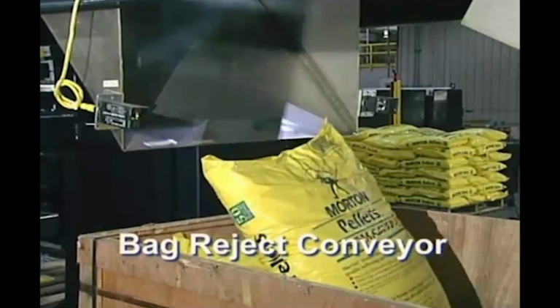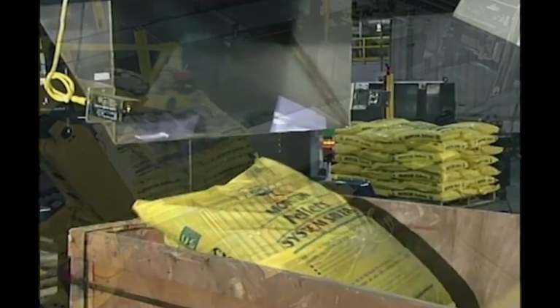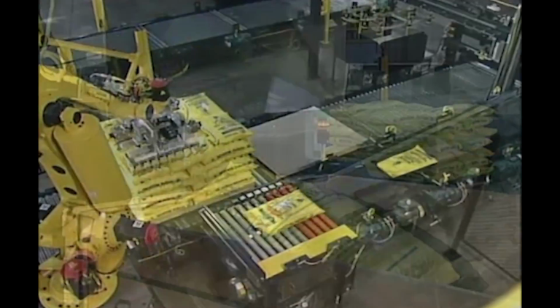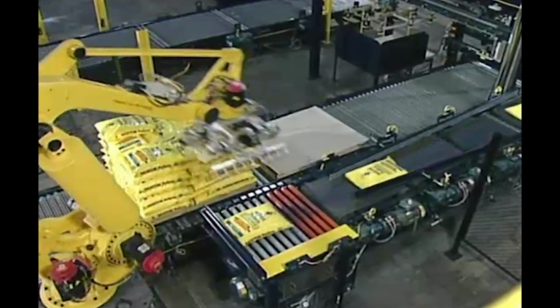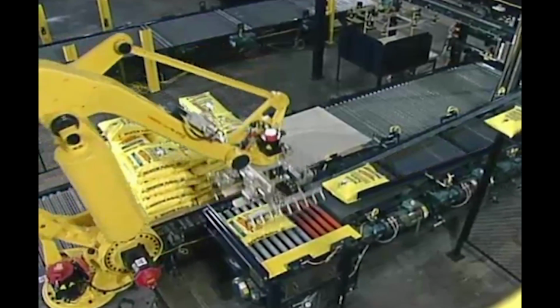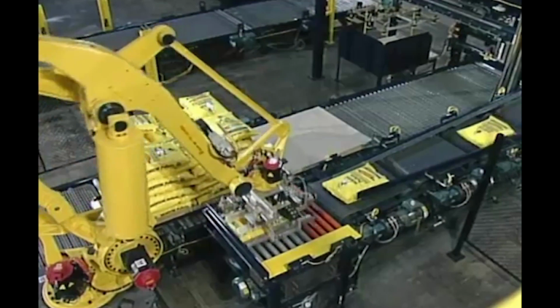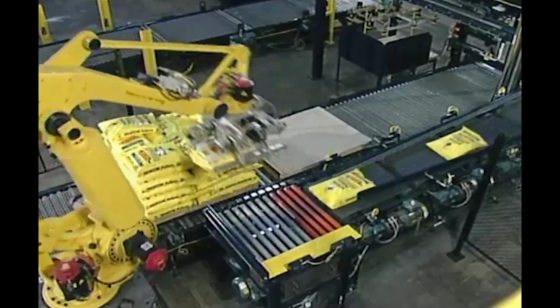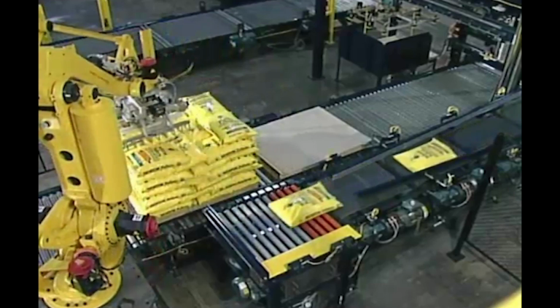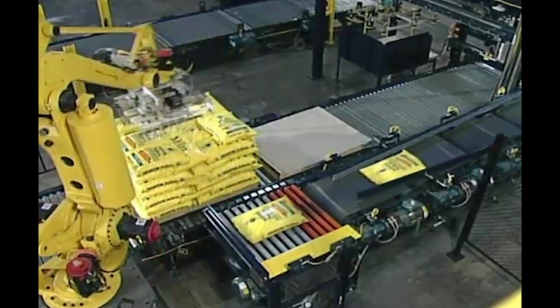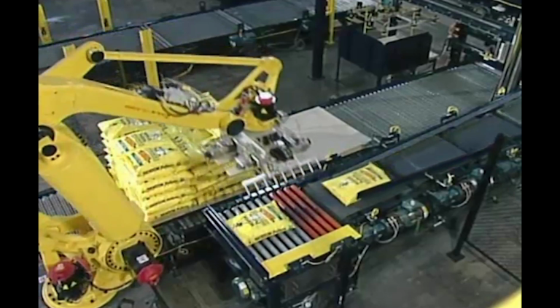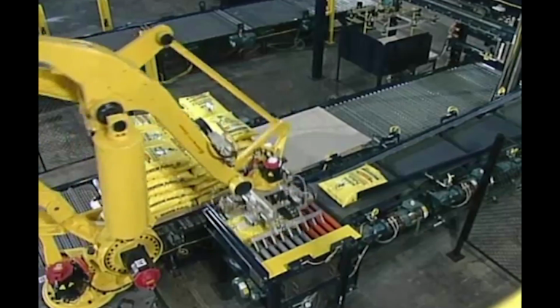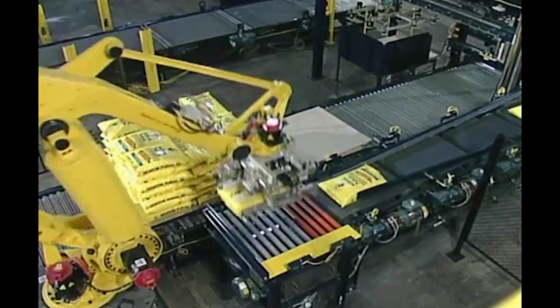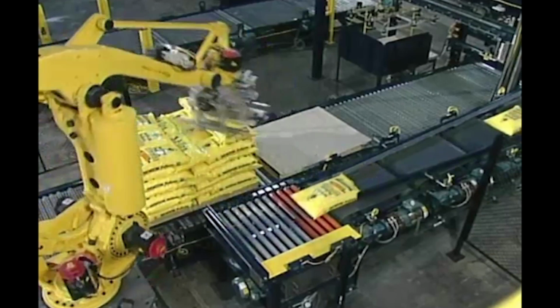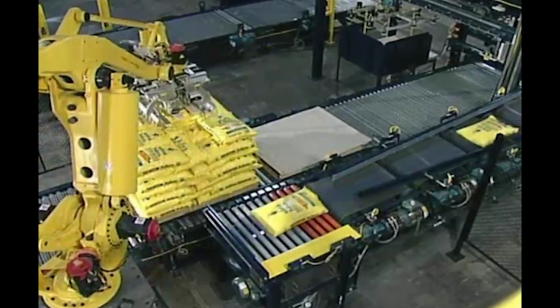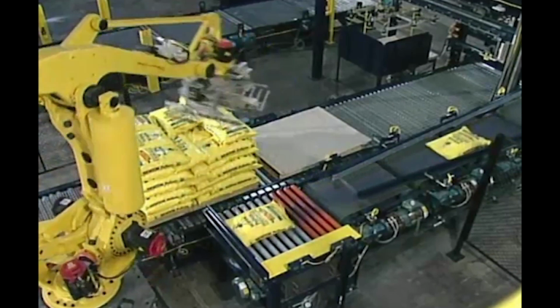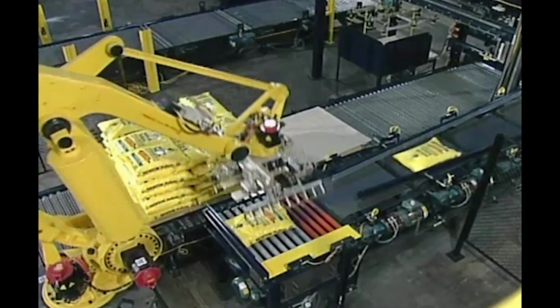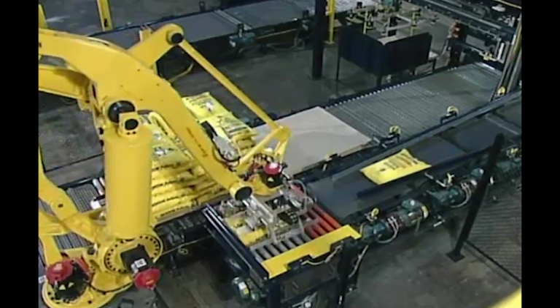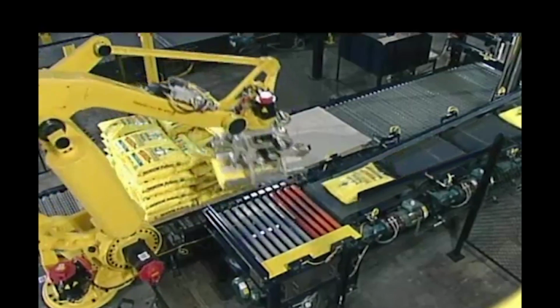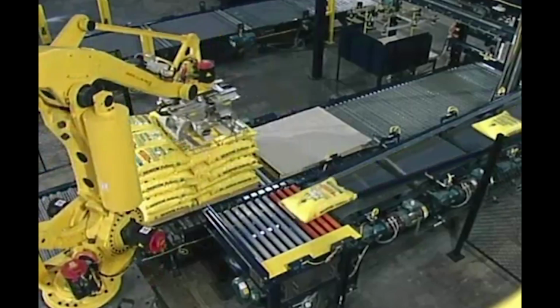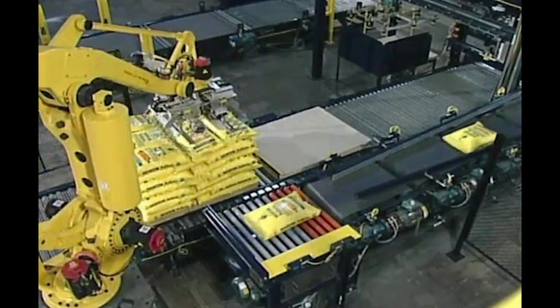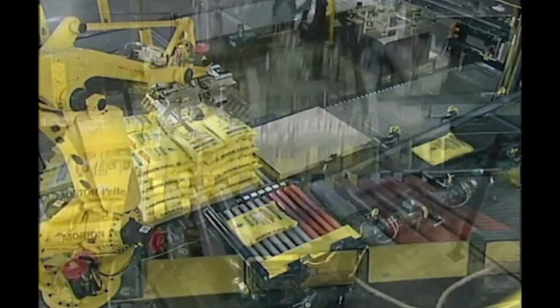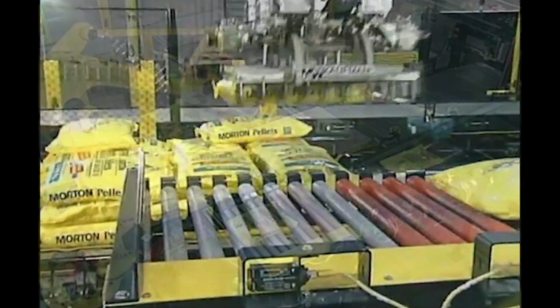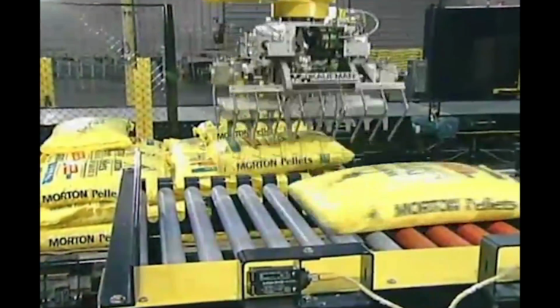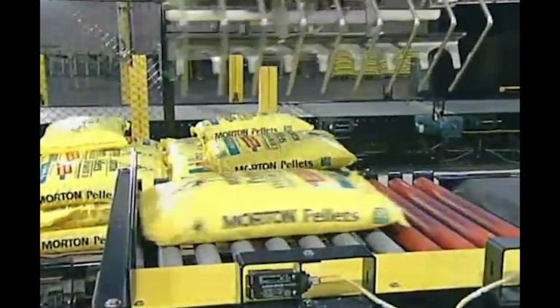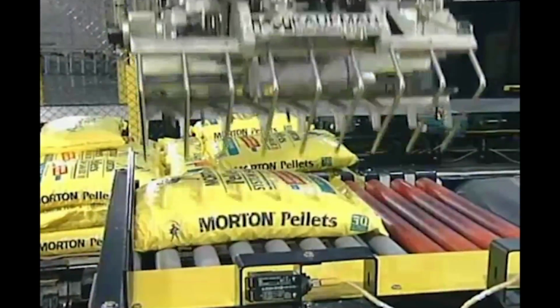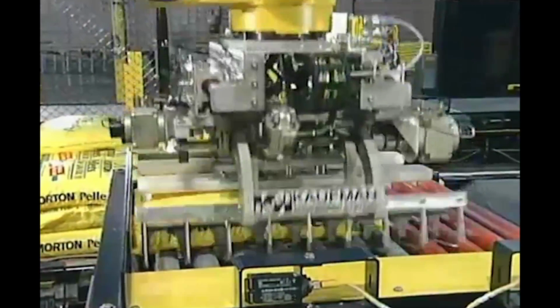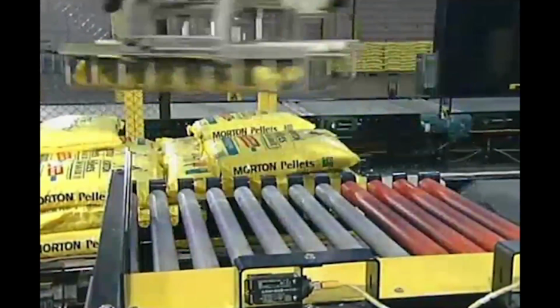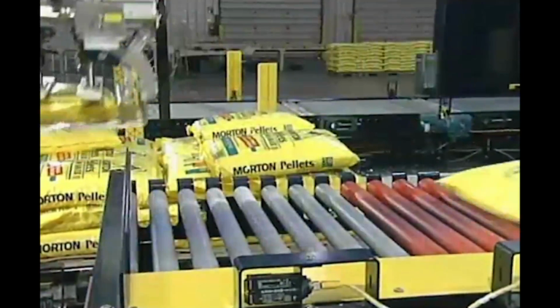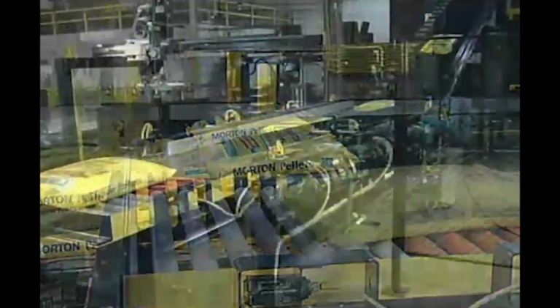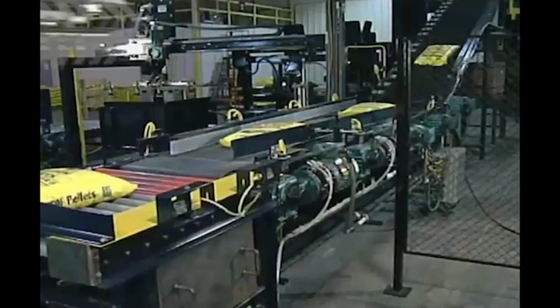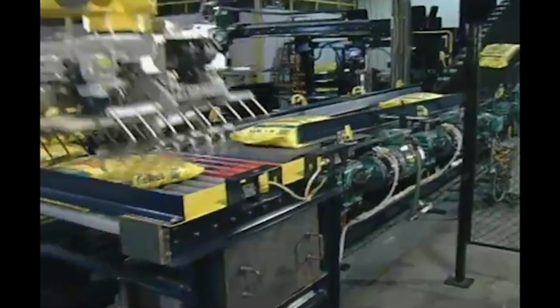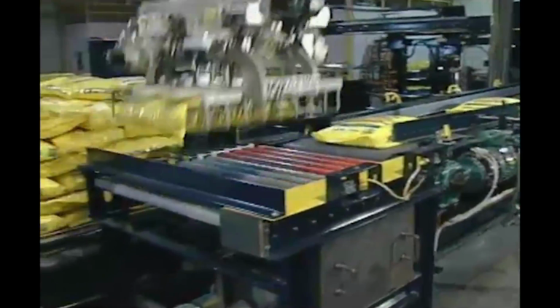The FANUC M410IB robot comes in a wide range of models to suit any palletizing payload need. This intelligent palletizing robot also comes IR vision ready and can be programmed and simulated through FANUC RoboGuide.